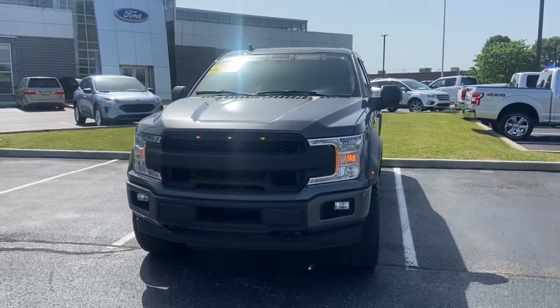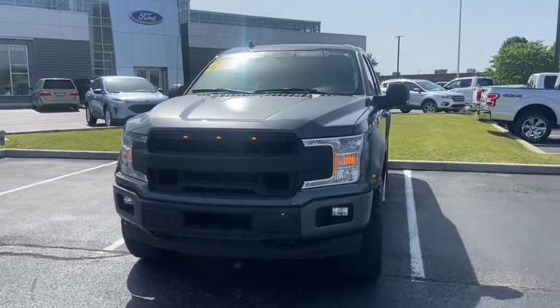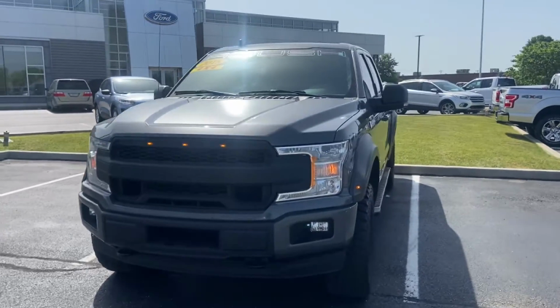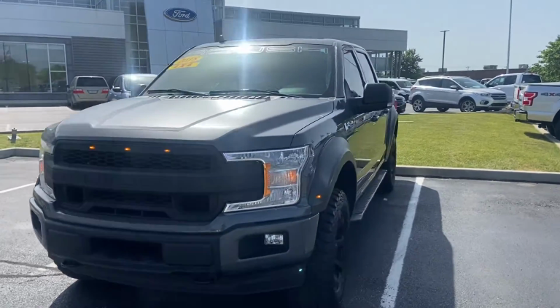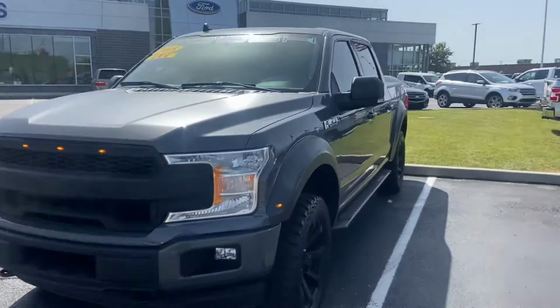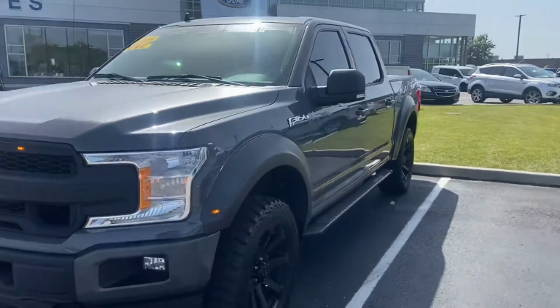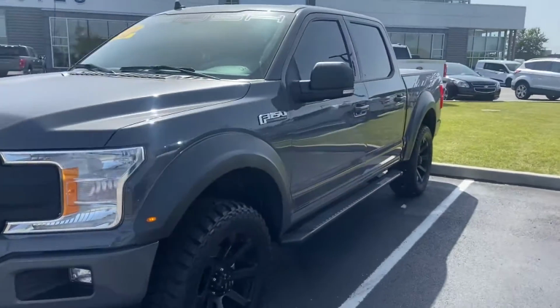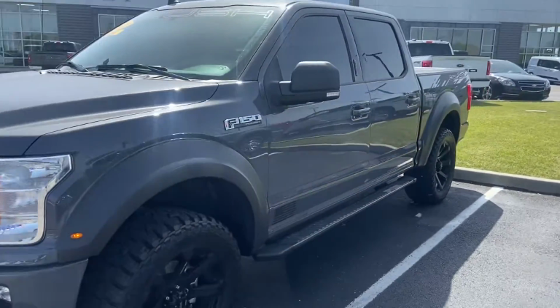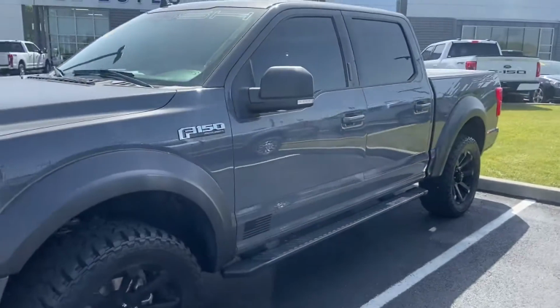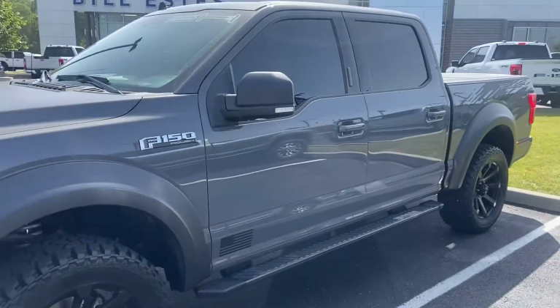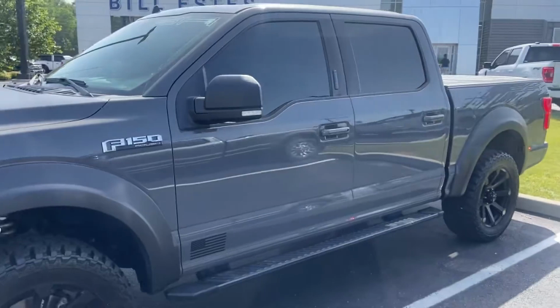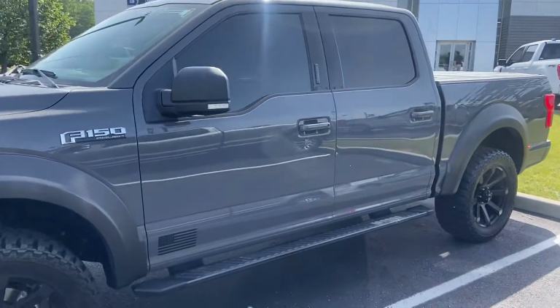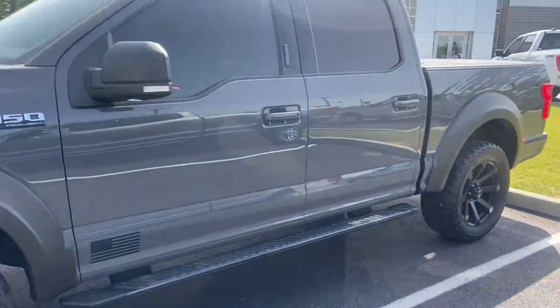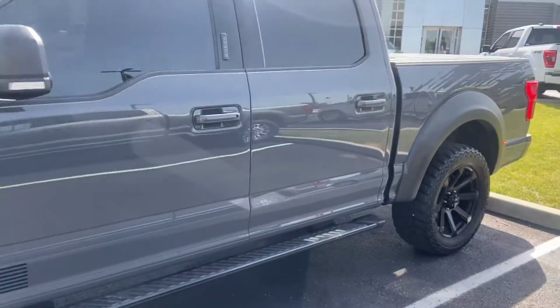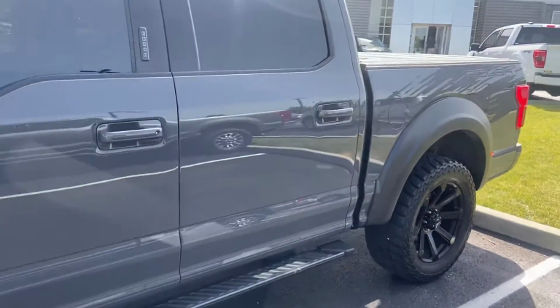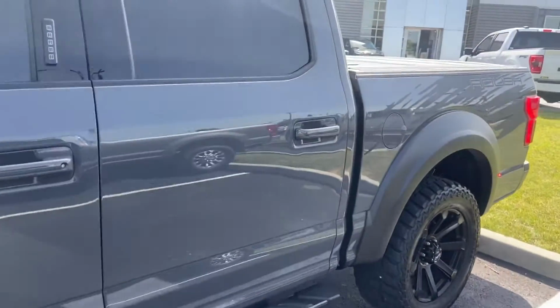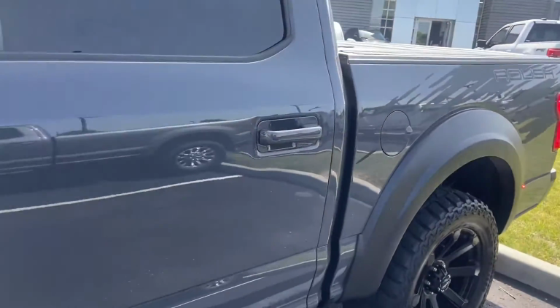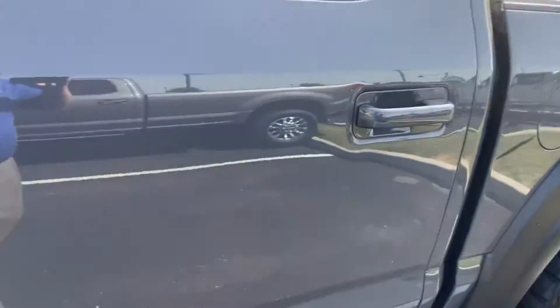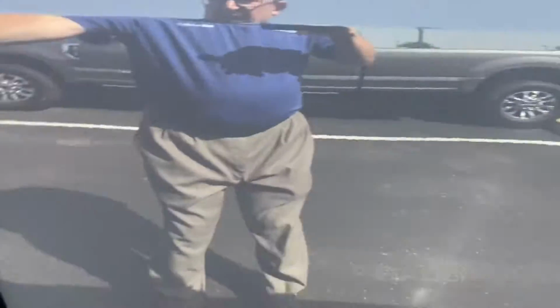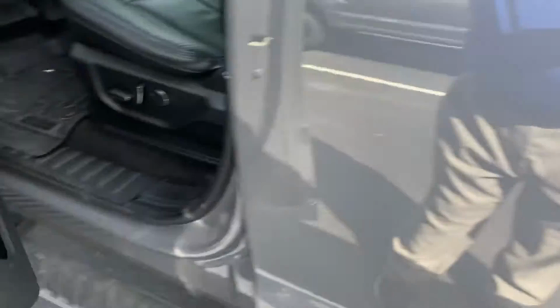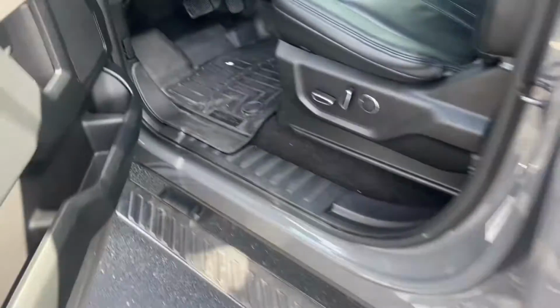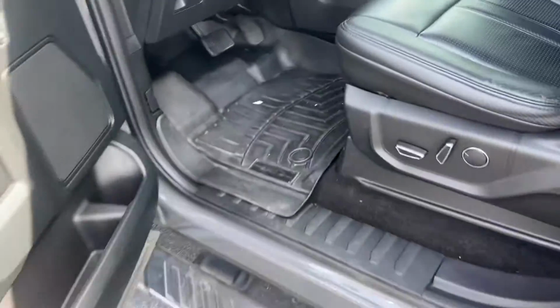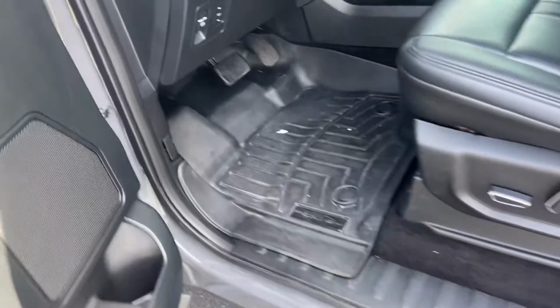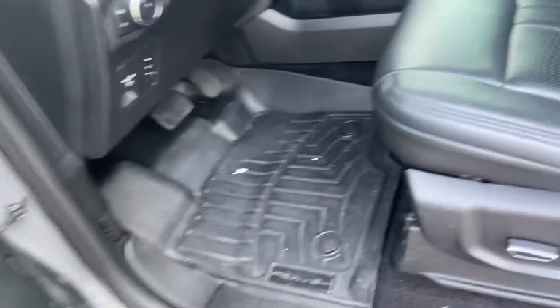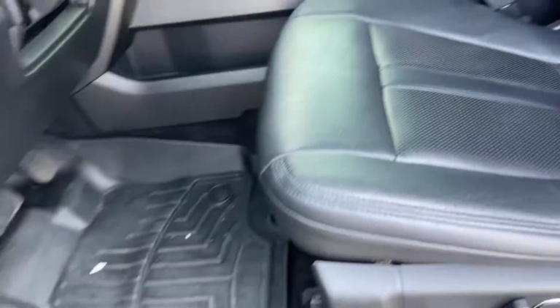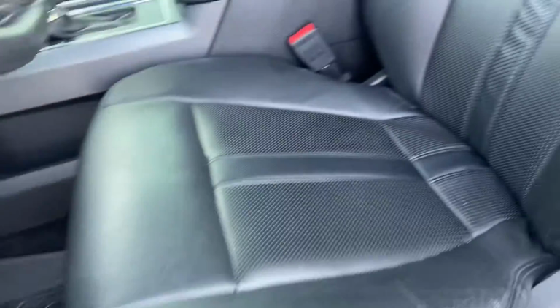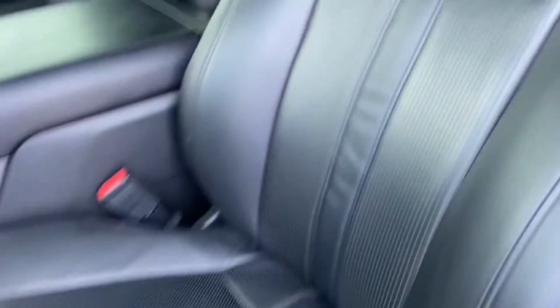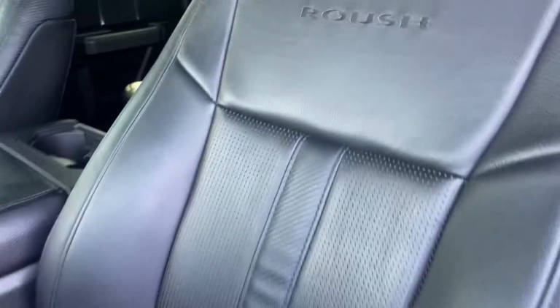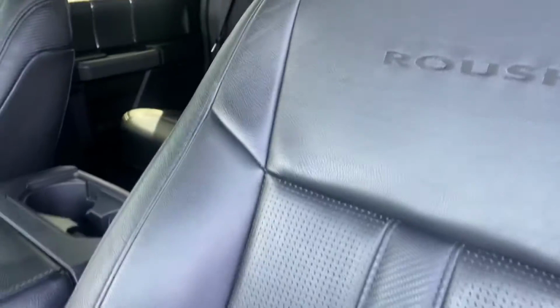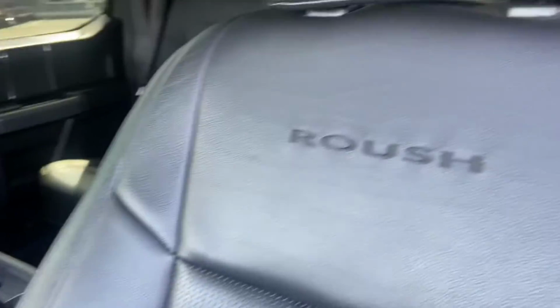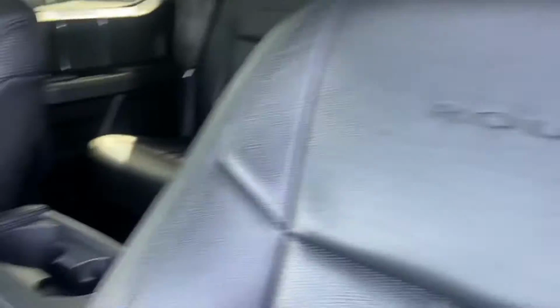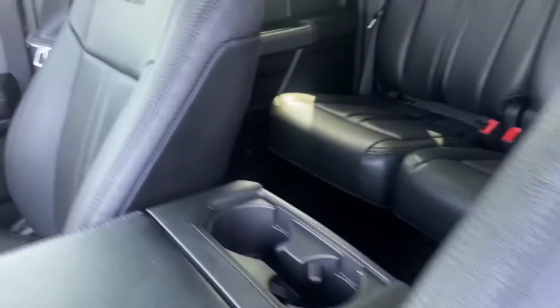This is Steve Angle at Bill Estes Ford. This is the 2018 Ford F-150 Roush. It has an absolutely beautiful black leather interior, and here is your Roush badging.